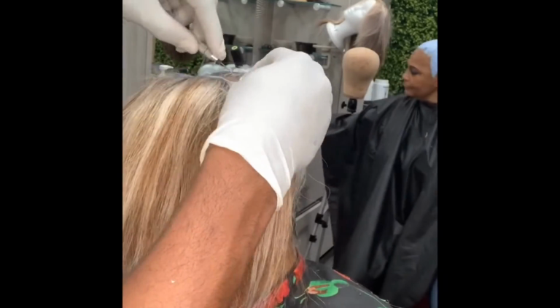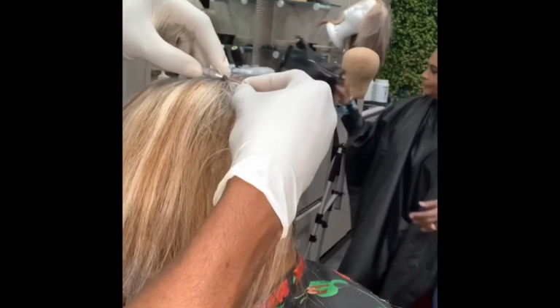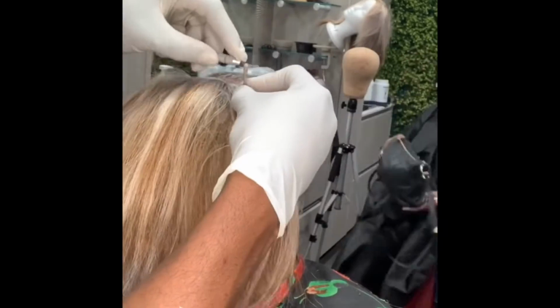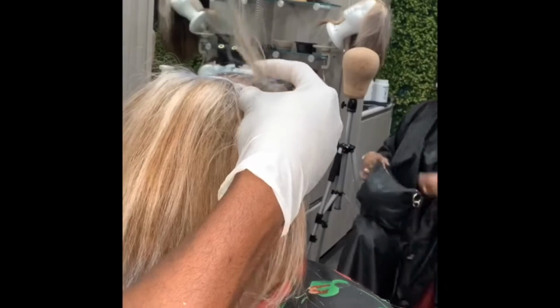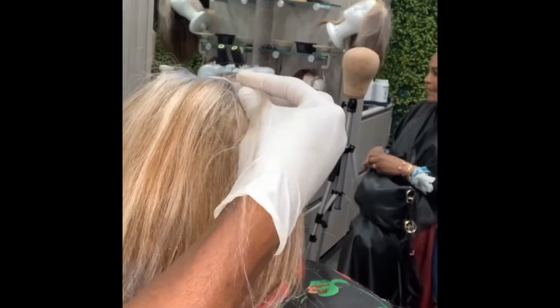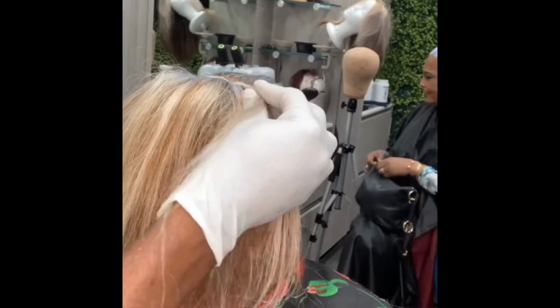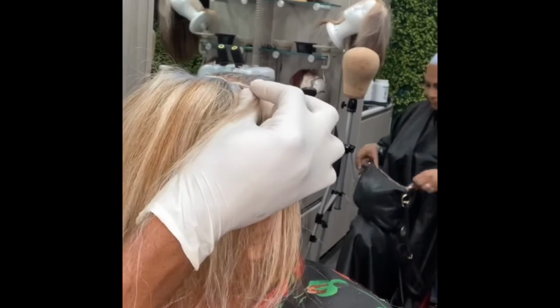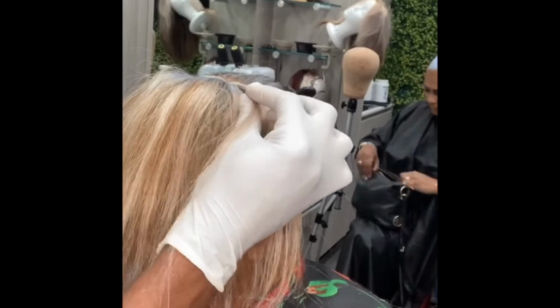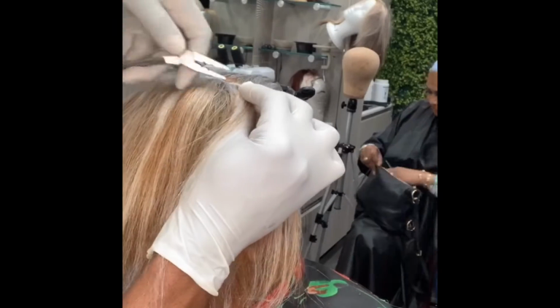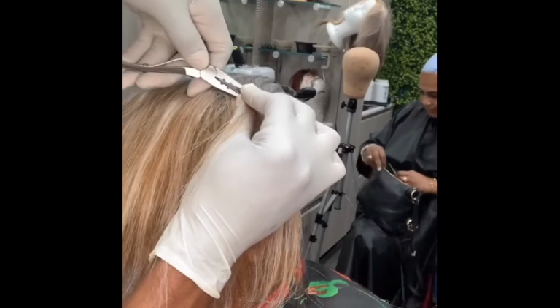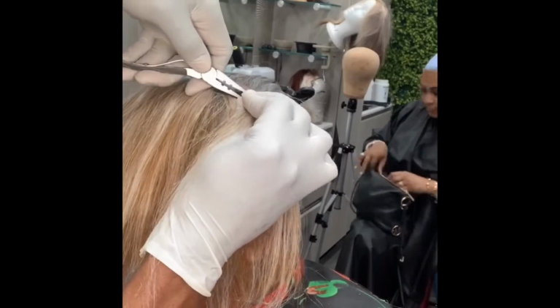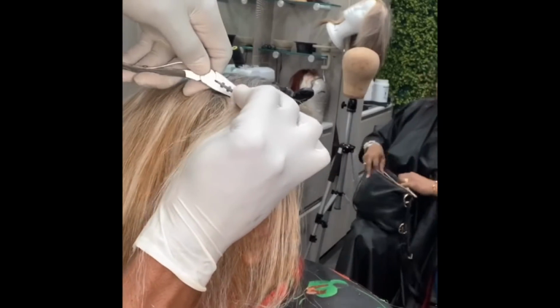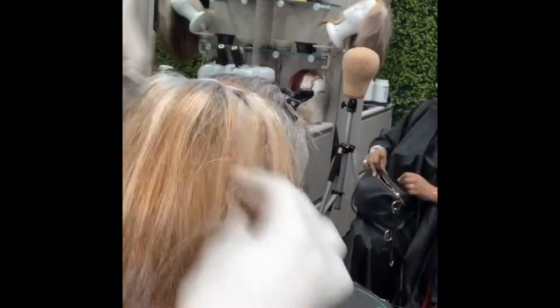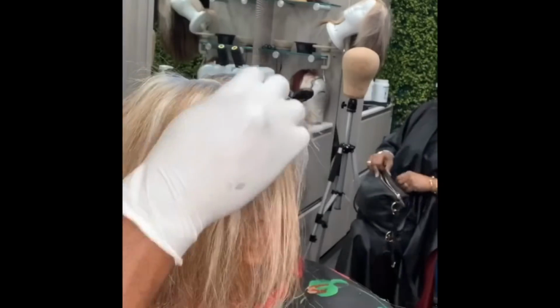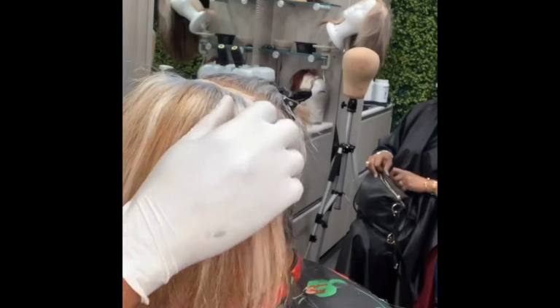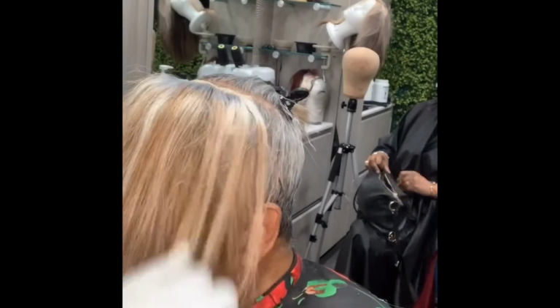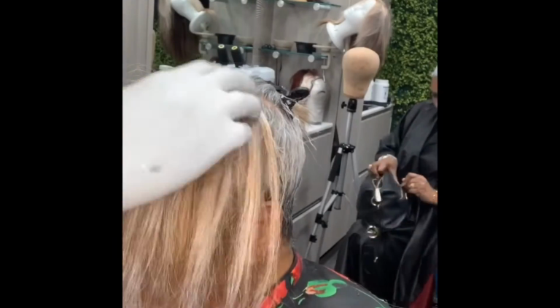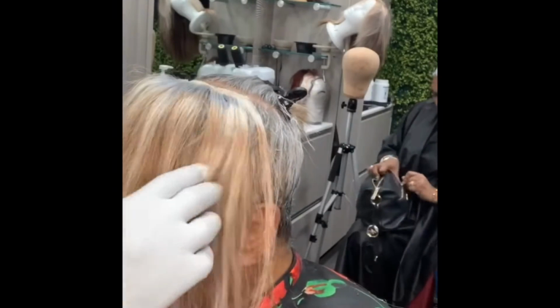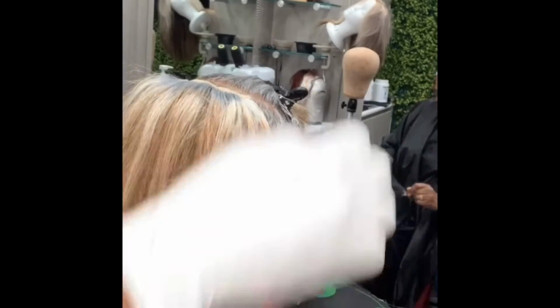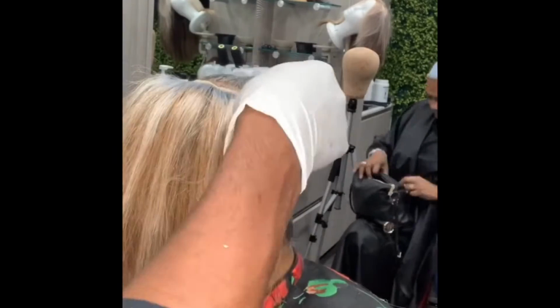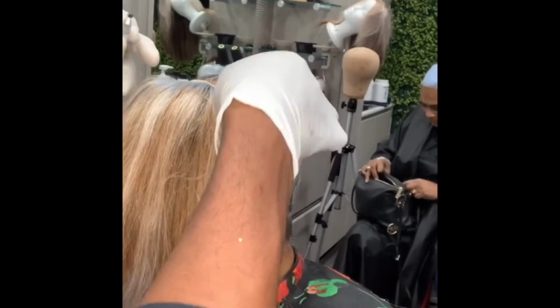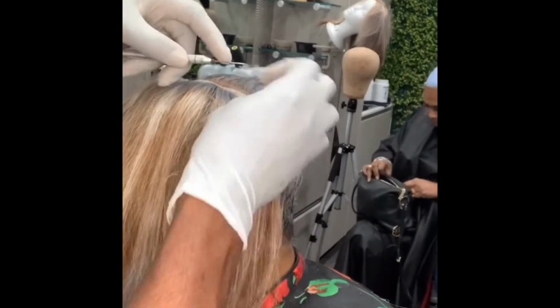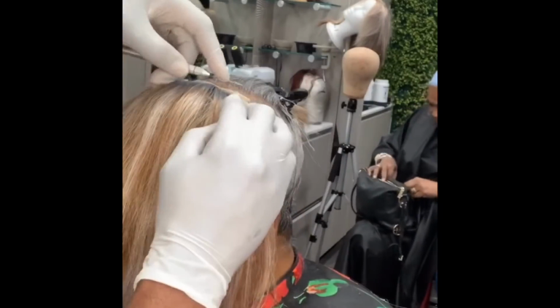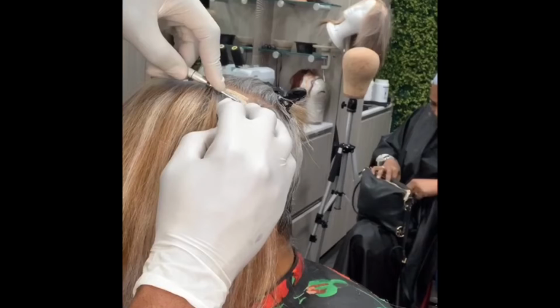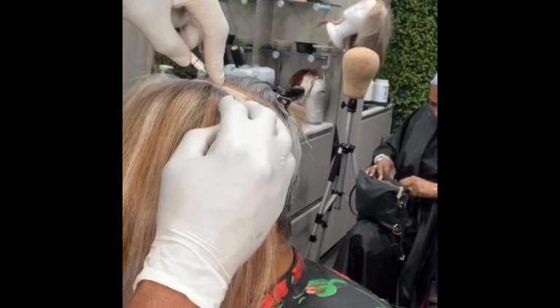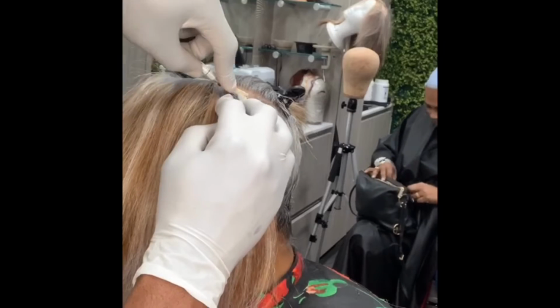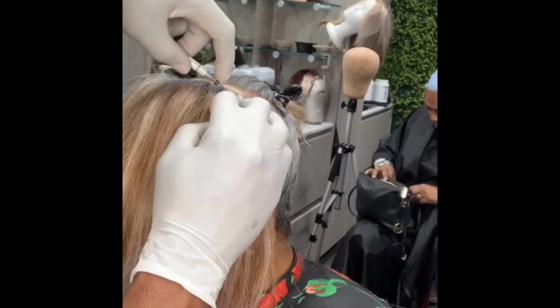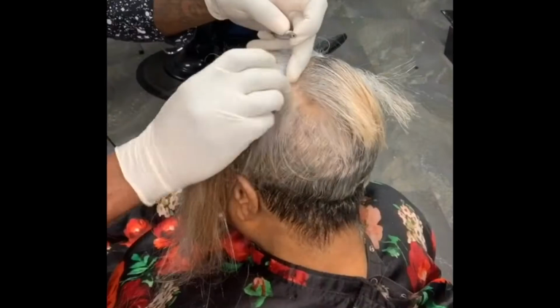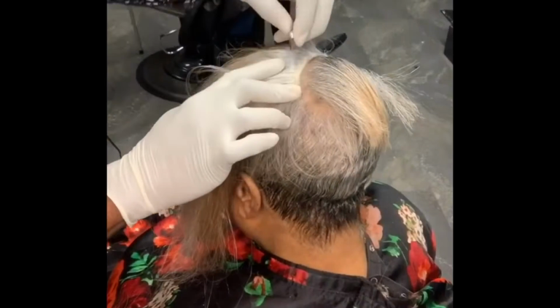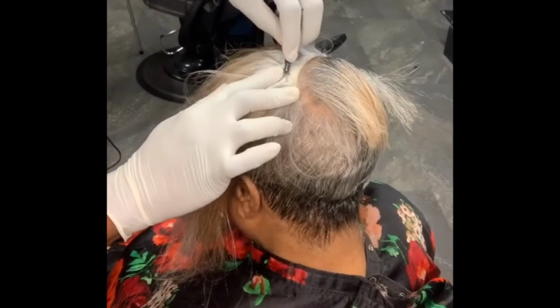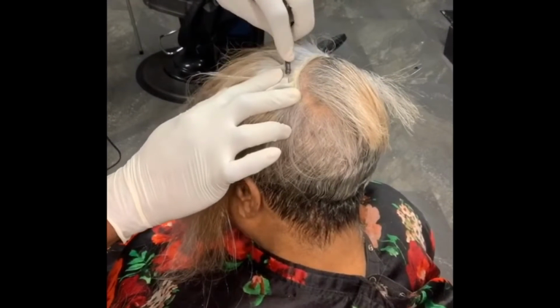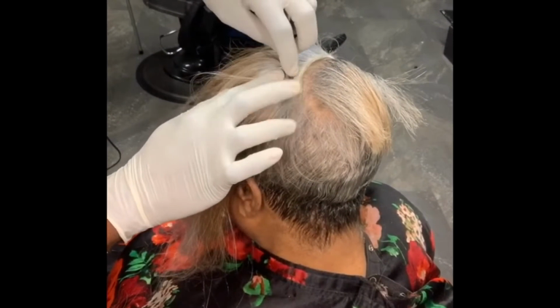Here you can see me using the microlink tool to interweave the natural hair with the extensions to allow for a very flat surface.